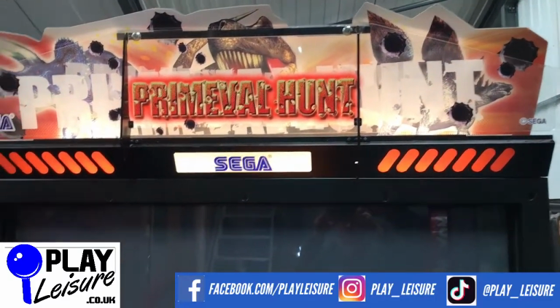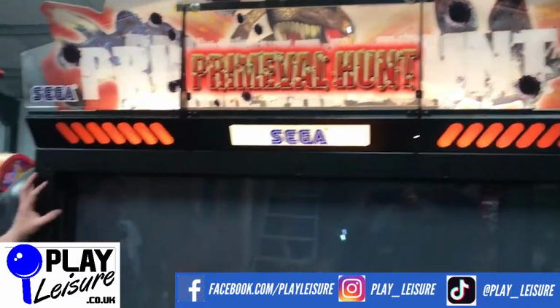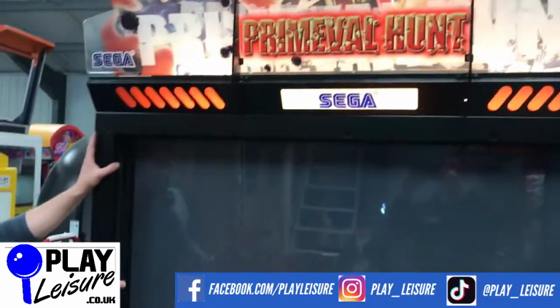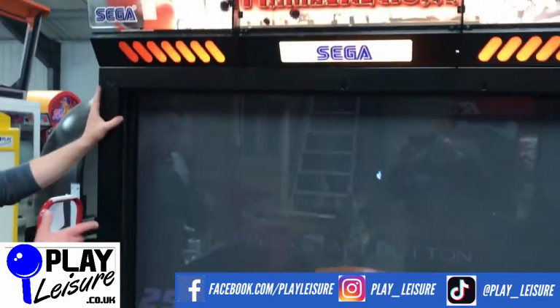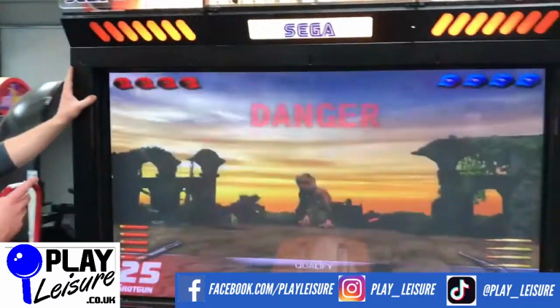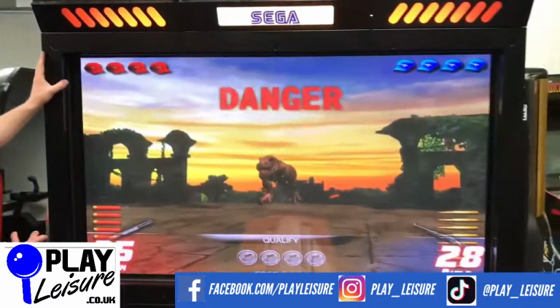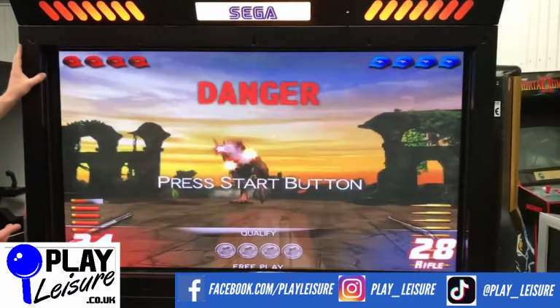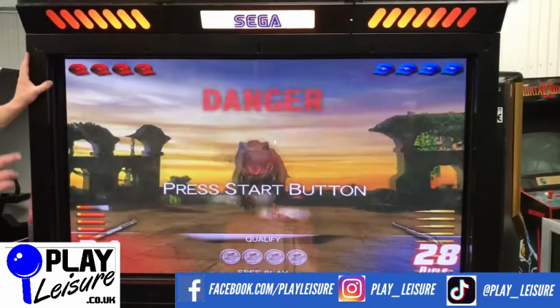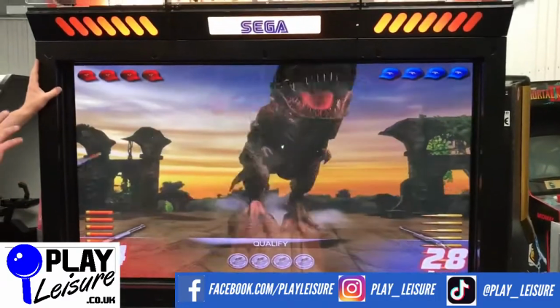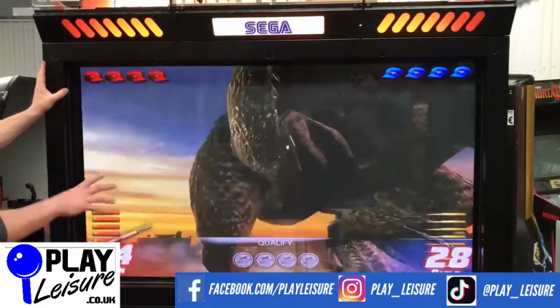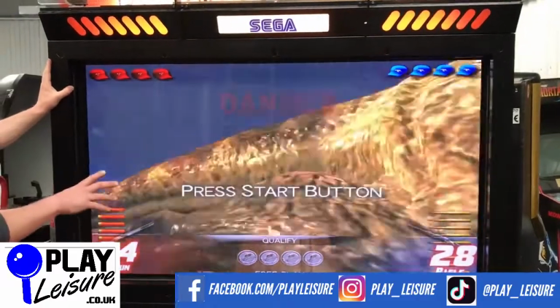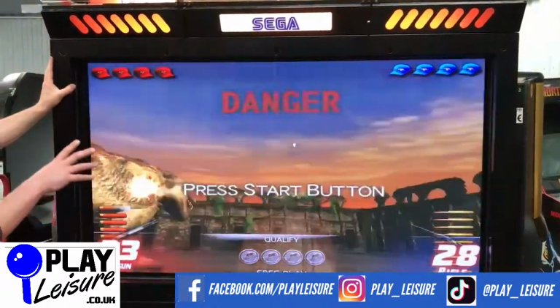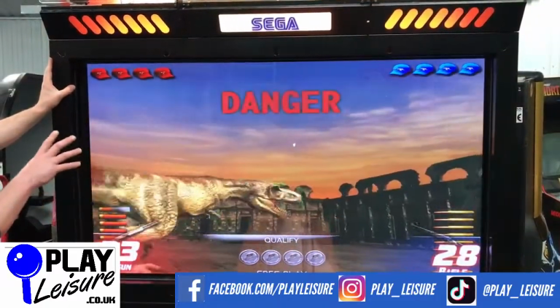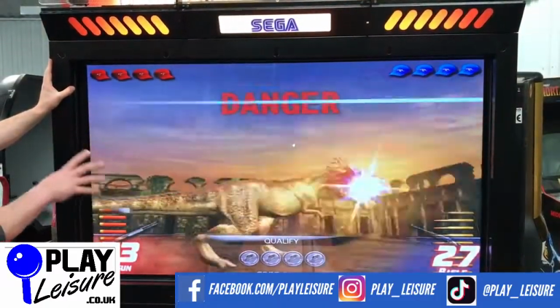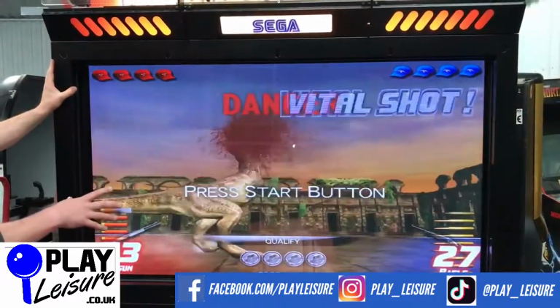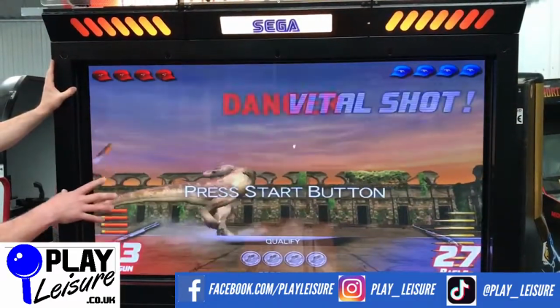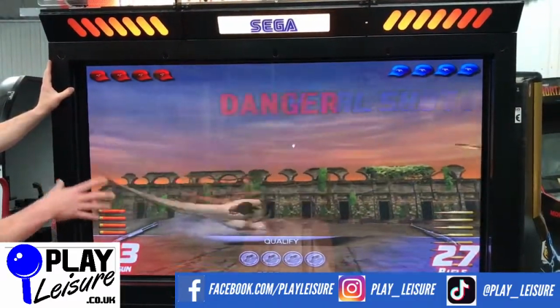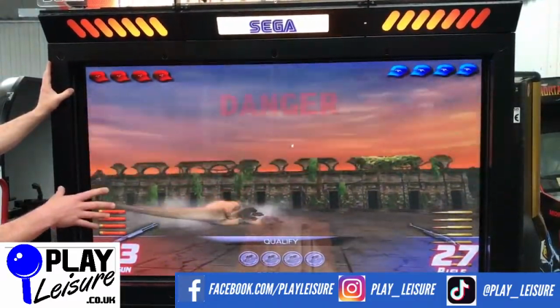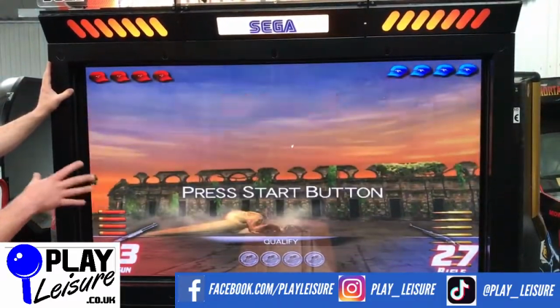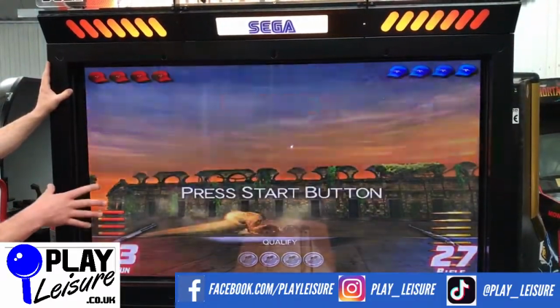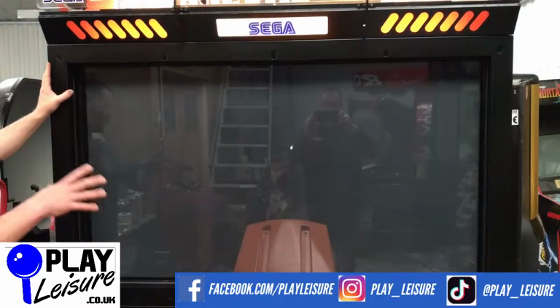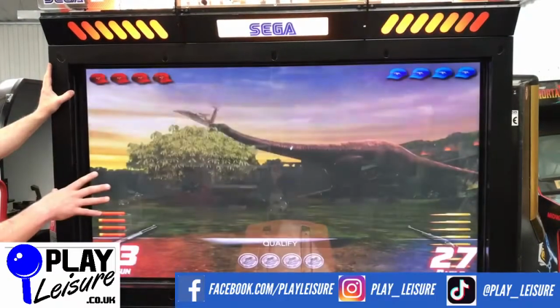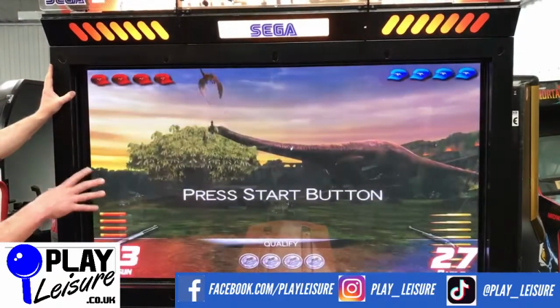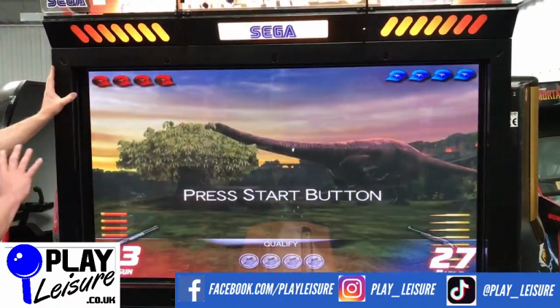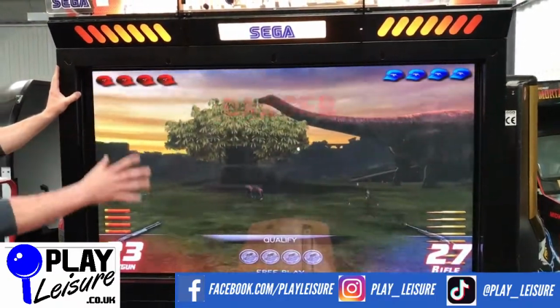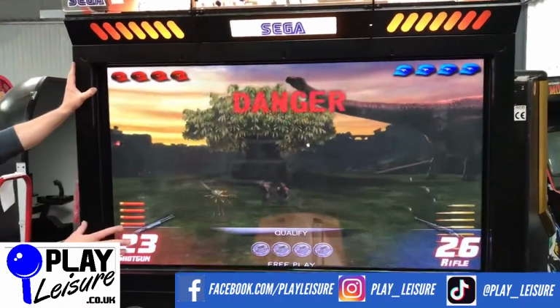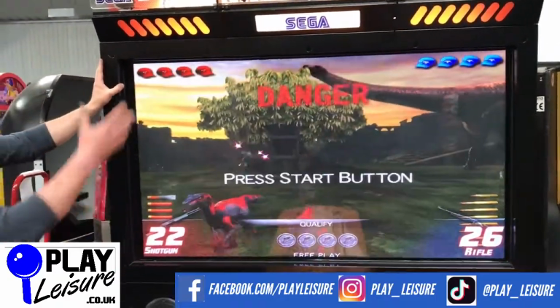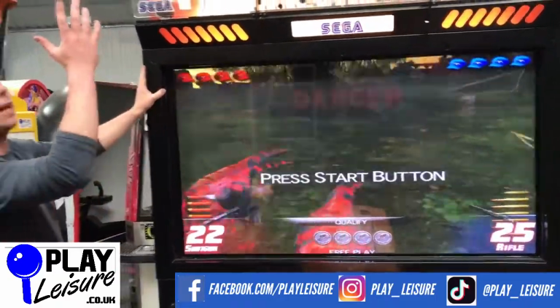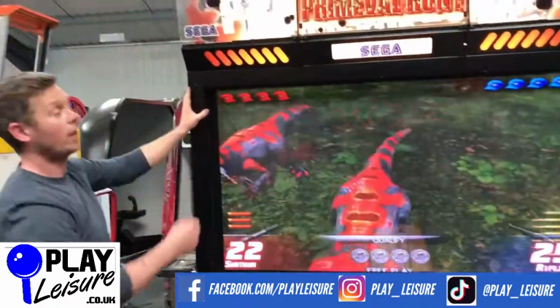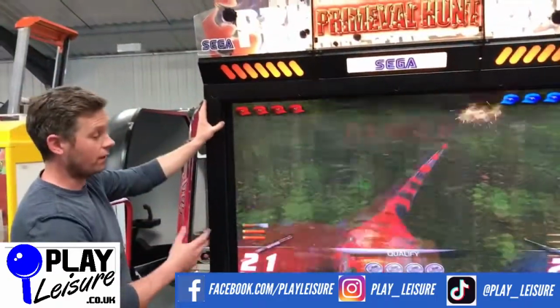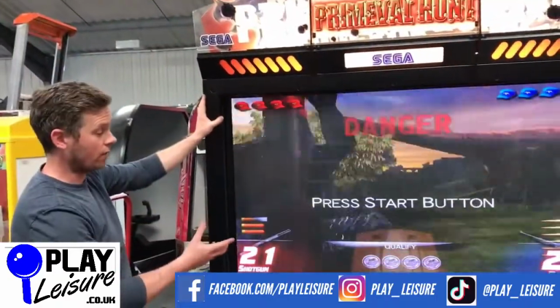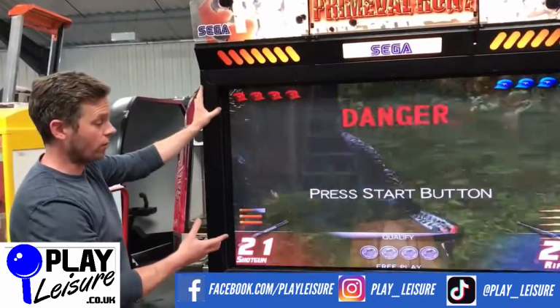This one has been updated — originally it would have had a projection screen in it. This has had a brand new 60-inch LCD screen put in there, professionally fitted, so it's nicely done. It looks great, and even in the natural light we have here it stands out really well.